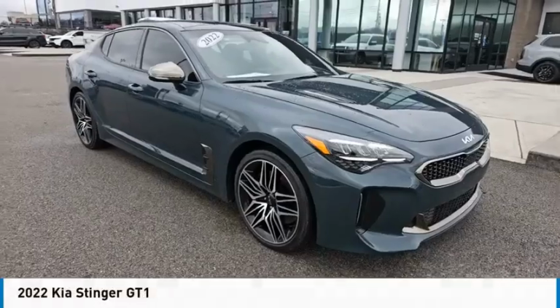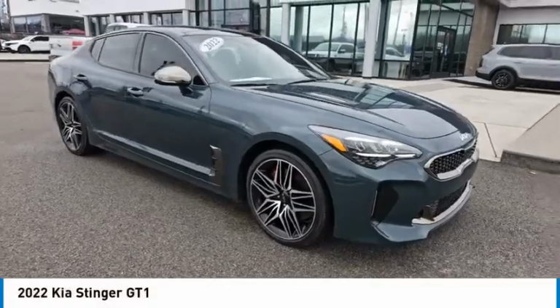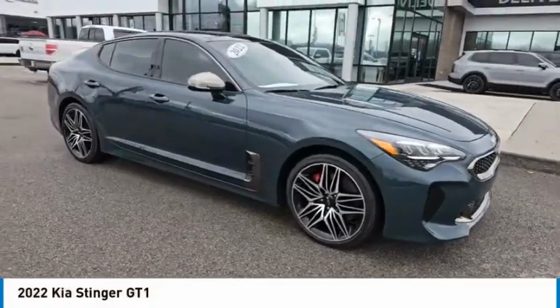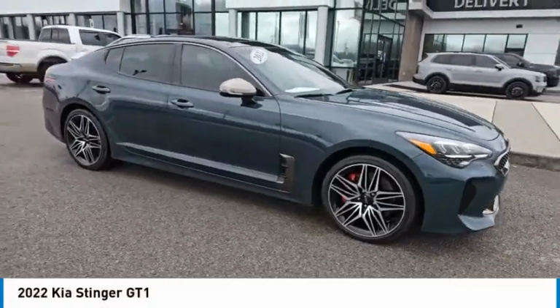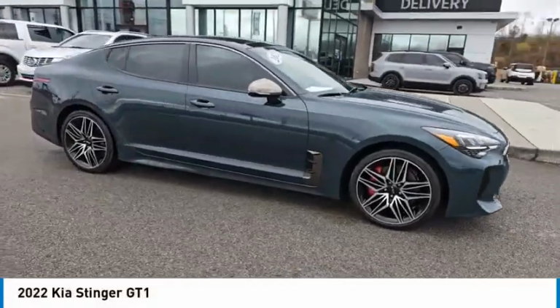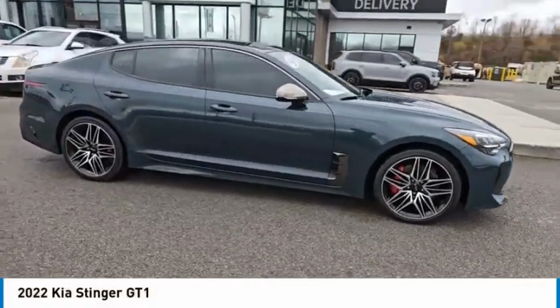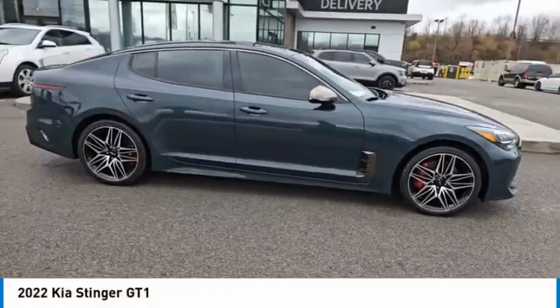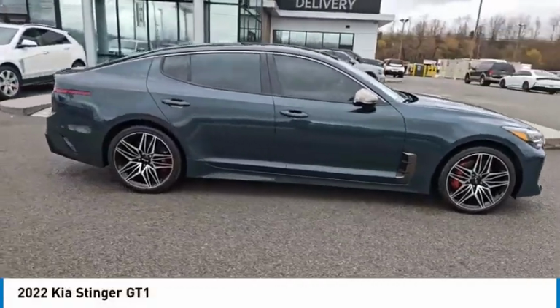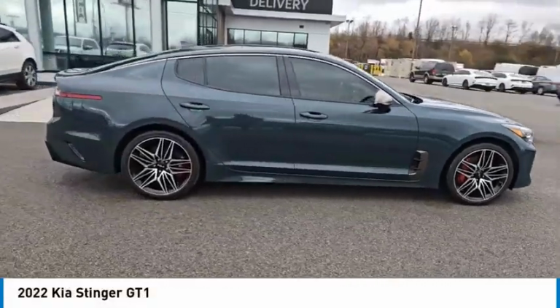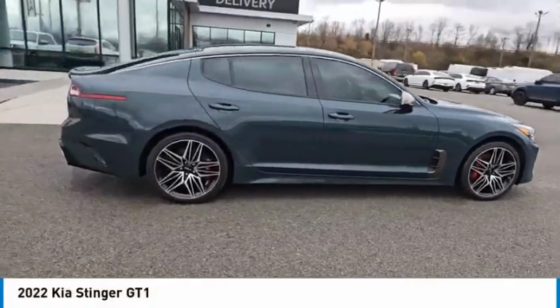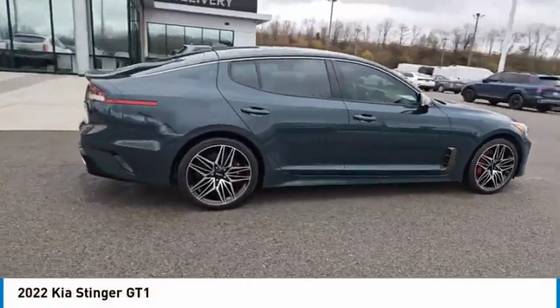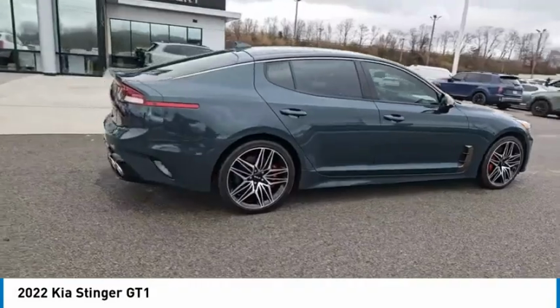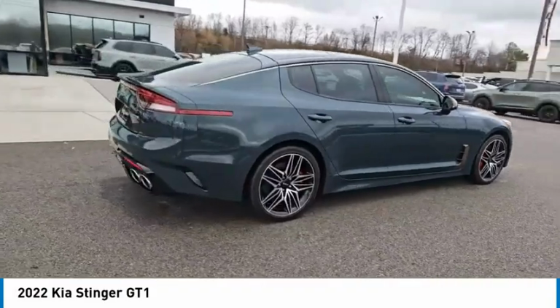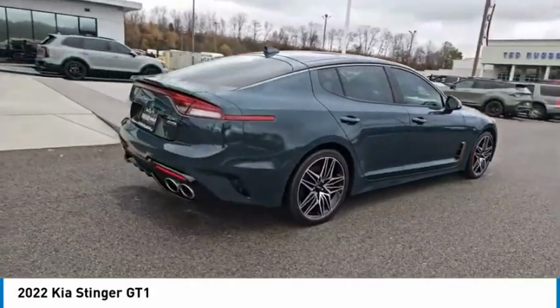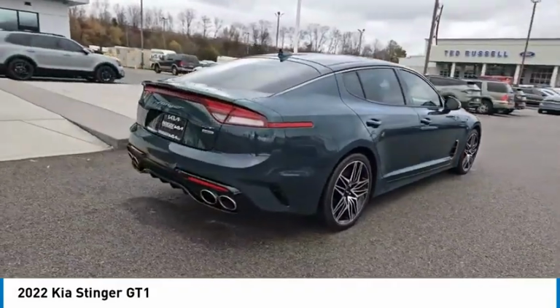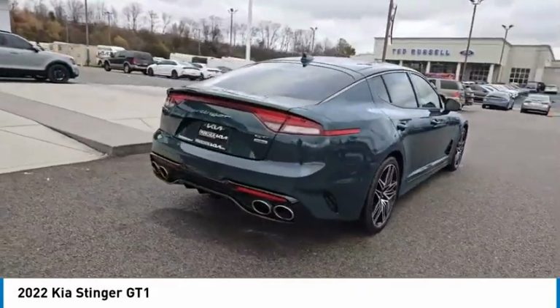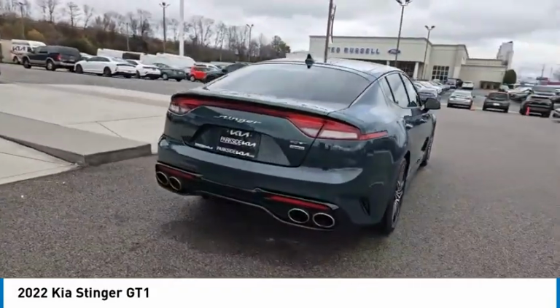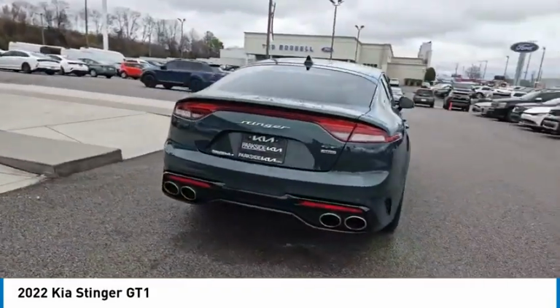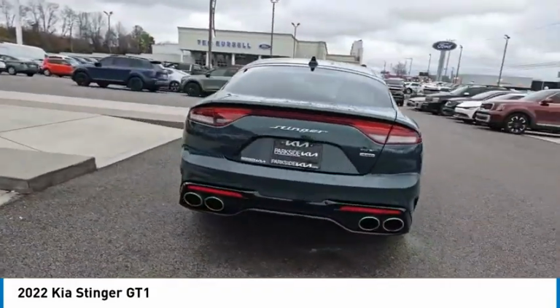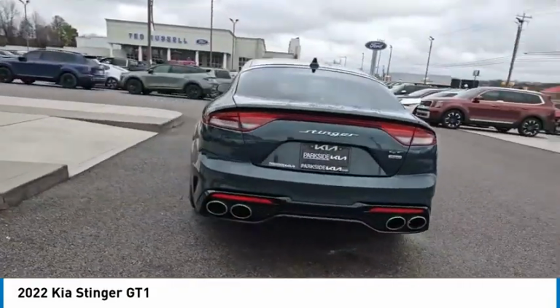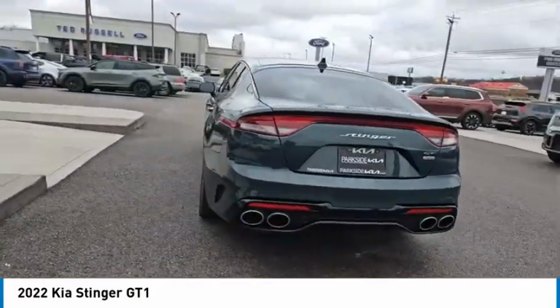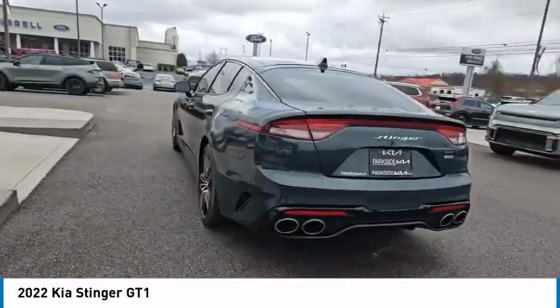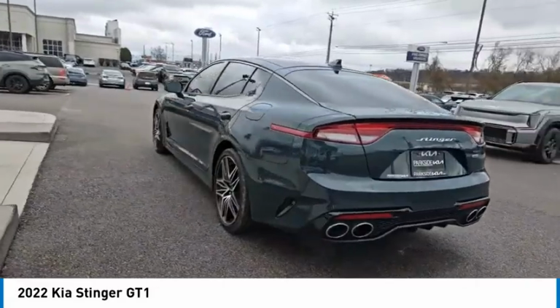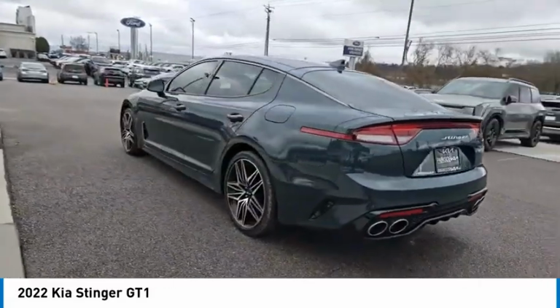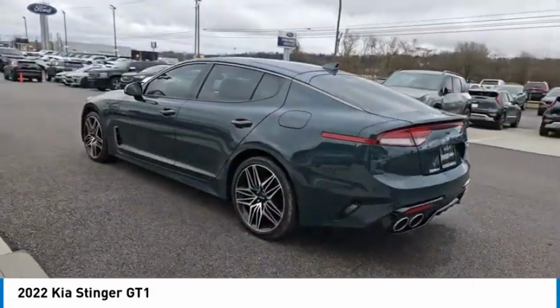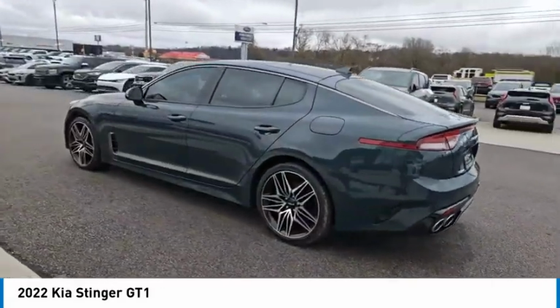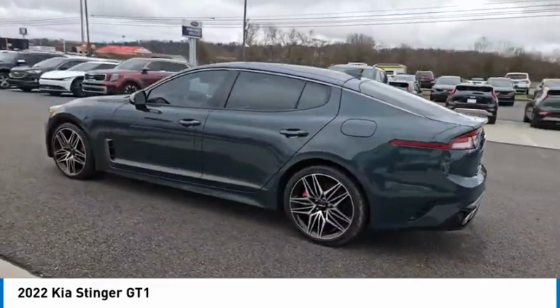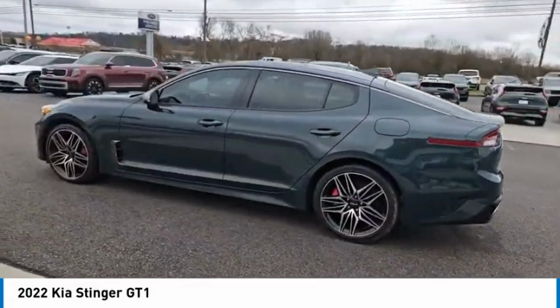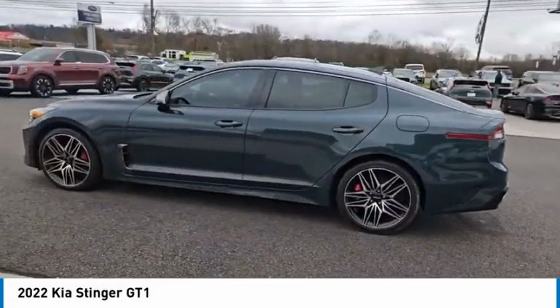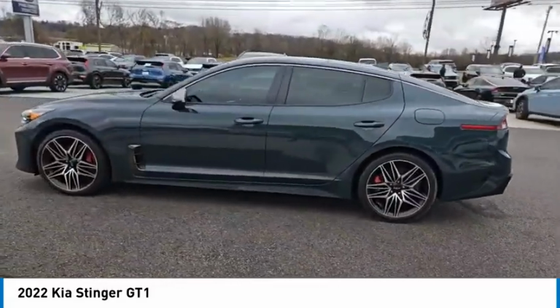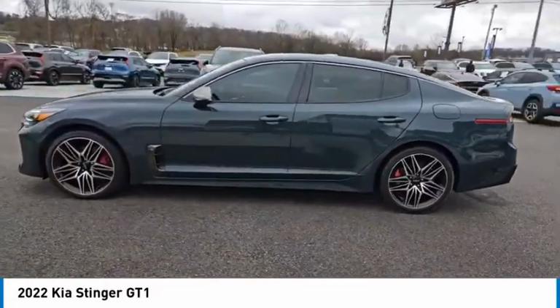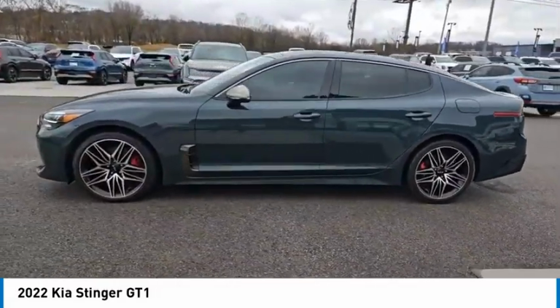Looking for the right vehicle? Check out the 2022 Stinger. The Kia Stinger has a design that is sure to leave an impression. It offers the perfect combination of a sporty look coupled with a wide variety of luxurious features.